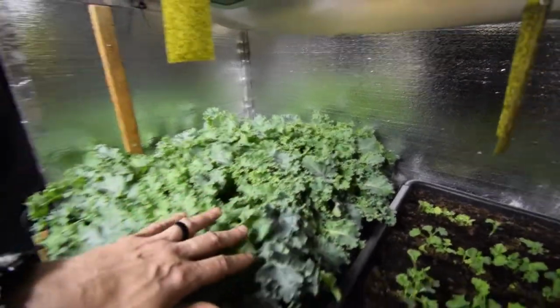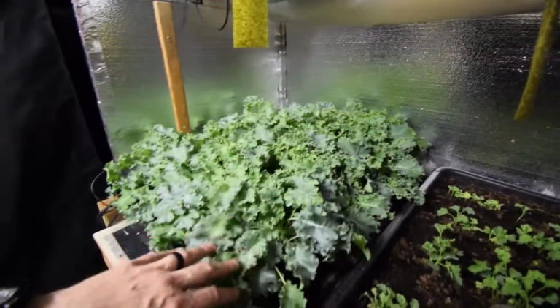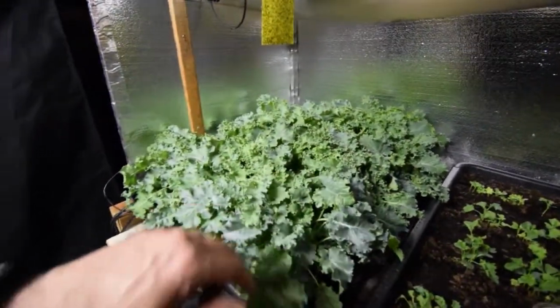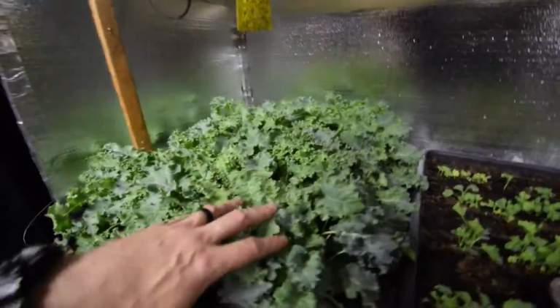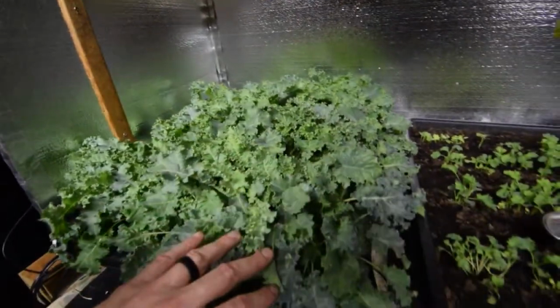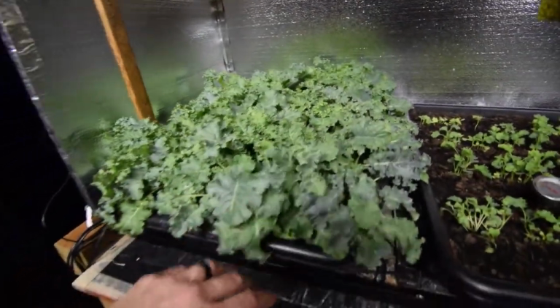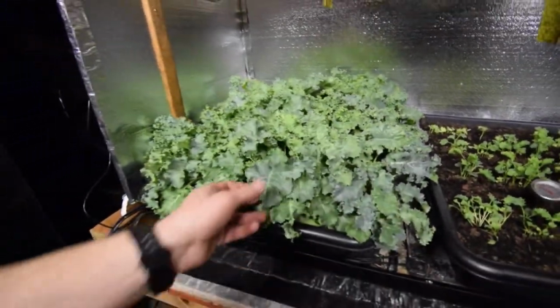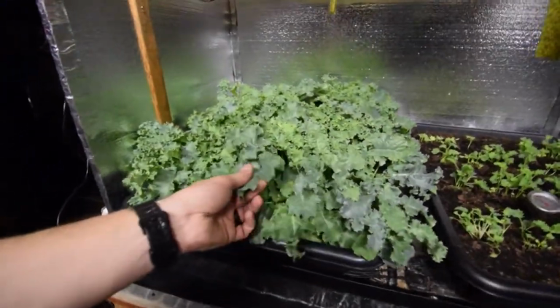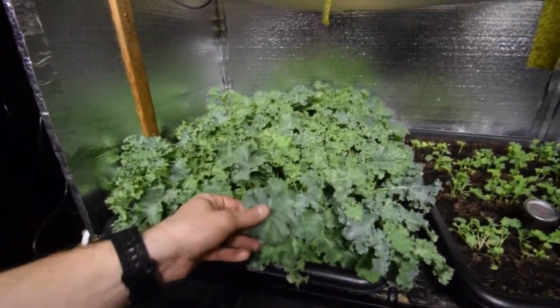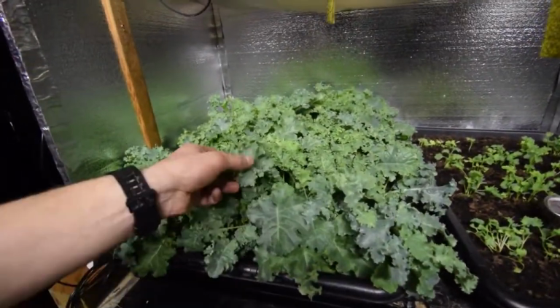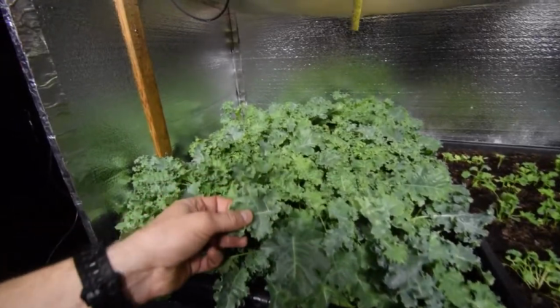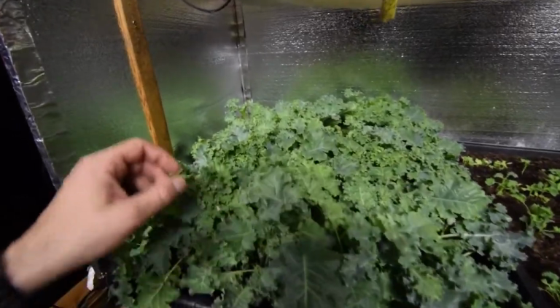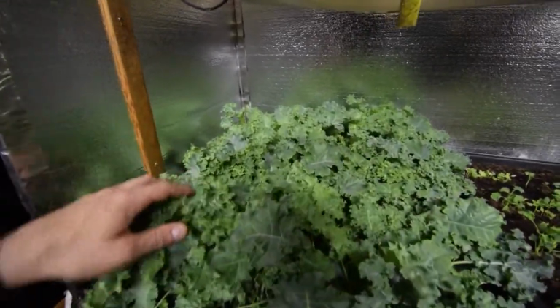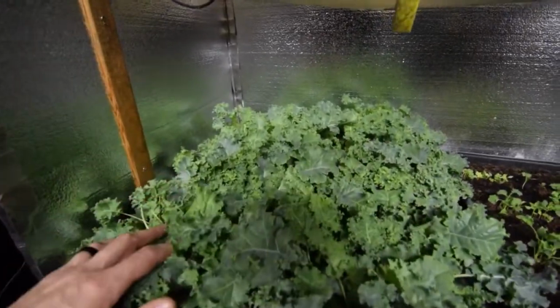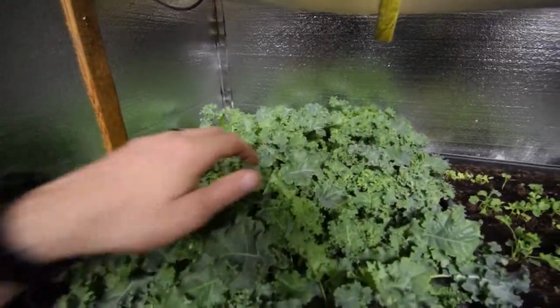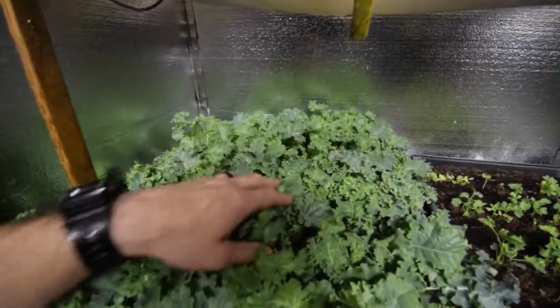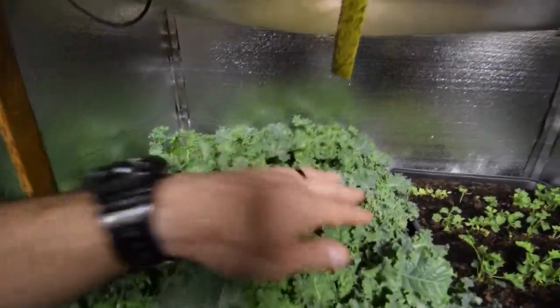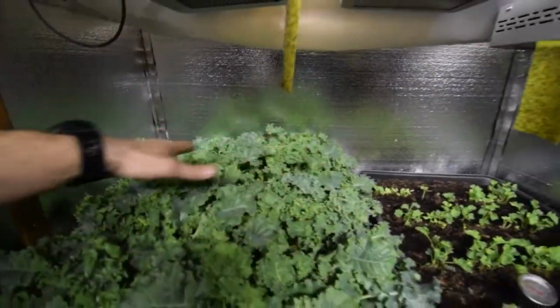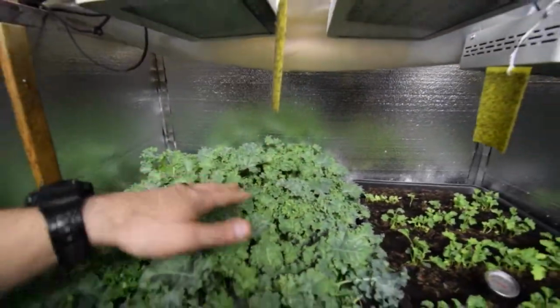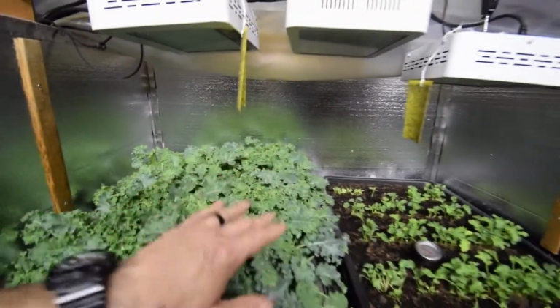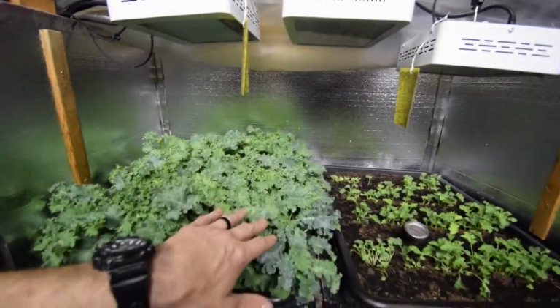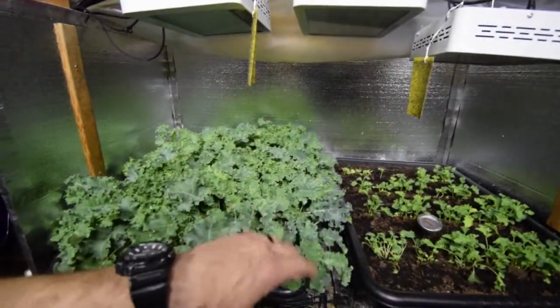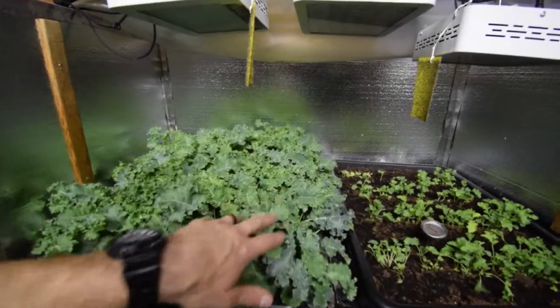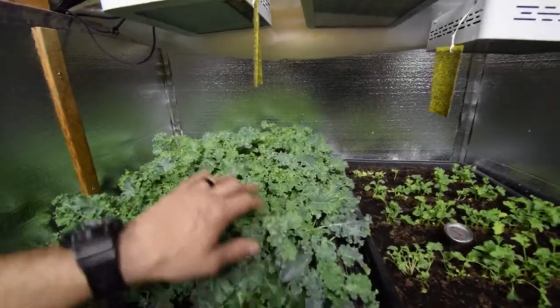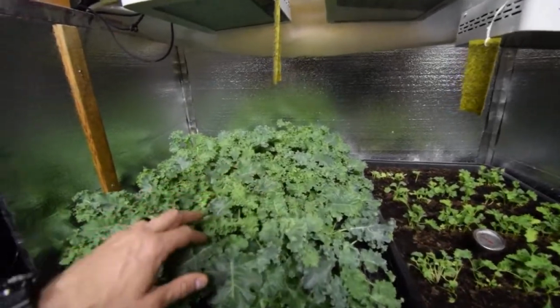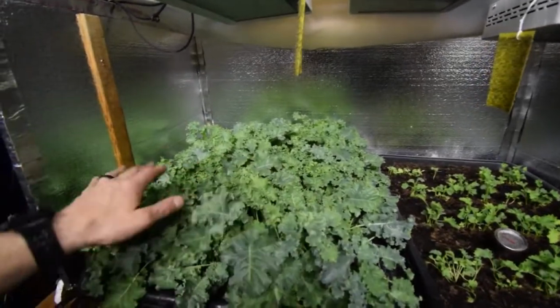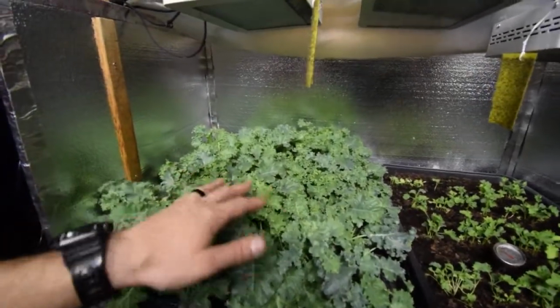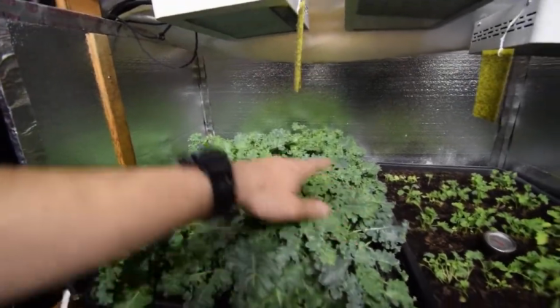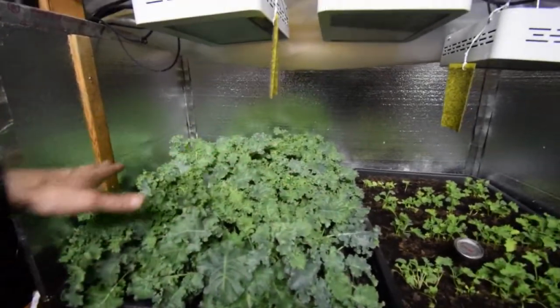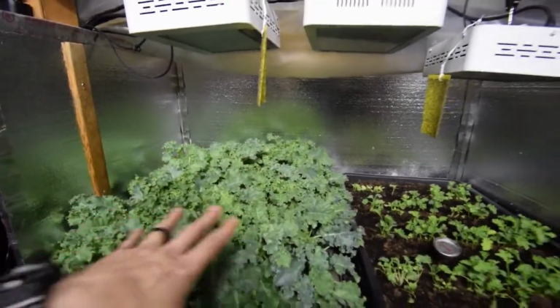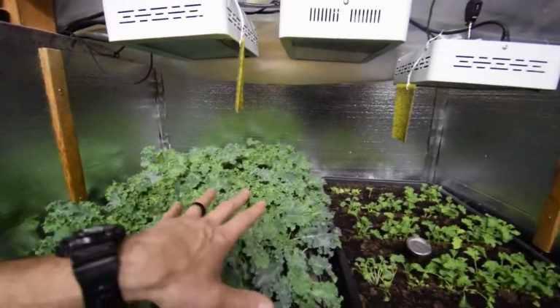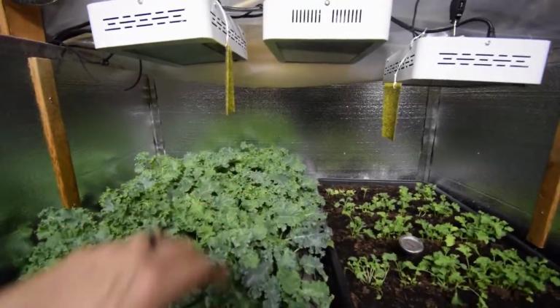We'll probably have some grilled chicken breasts, chop that up, and have a nice kale salad. This is going to be ready for harvest and we'll get at least two dinners for her and I on just this bunch right here that I harvest.